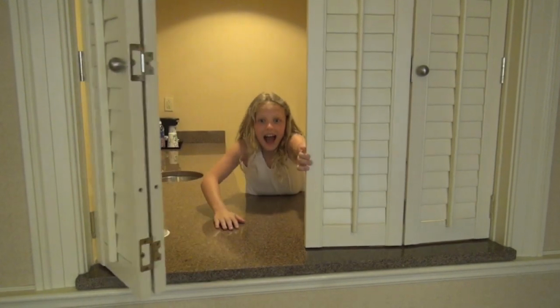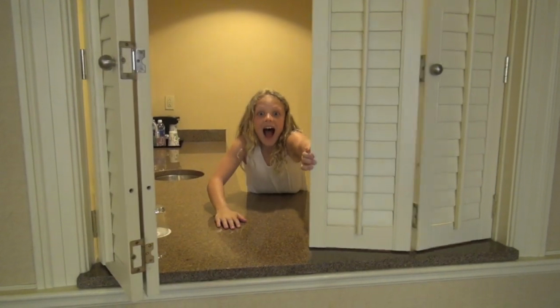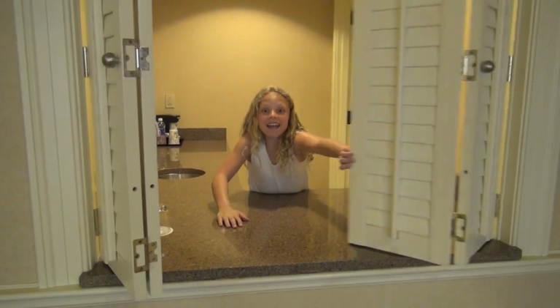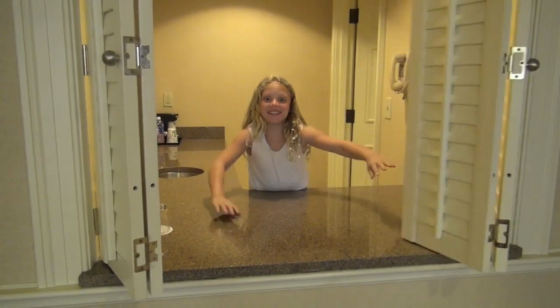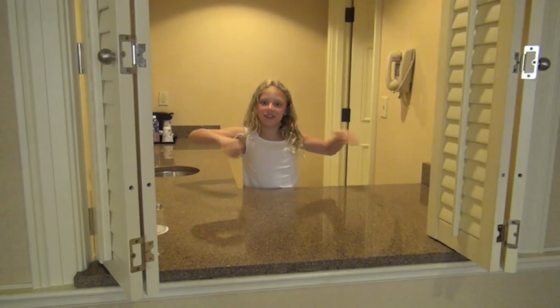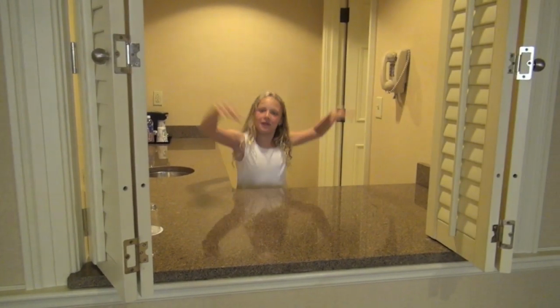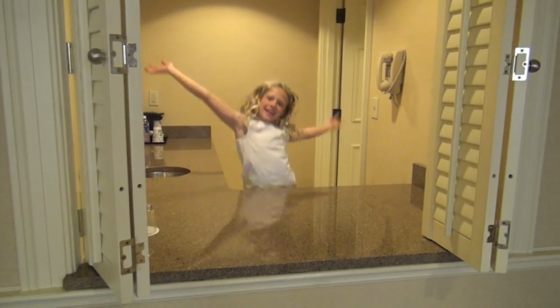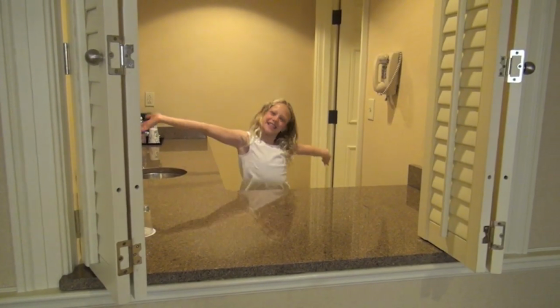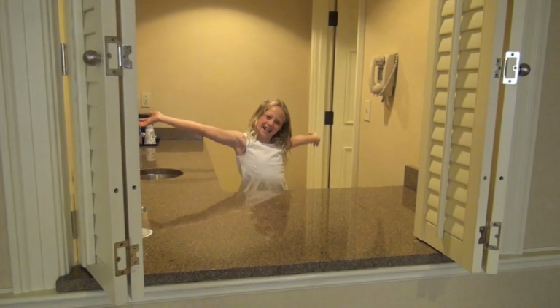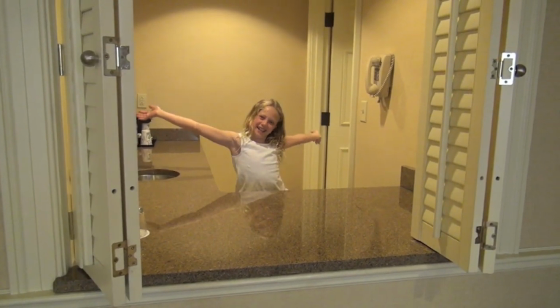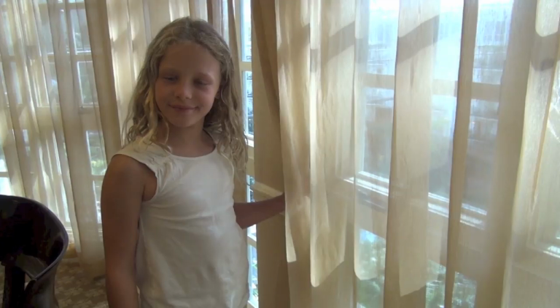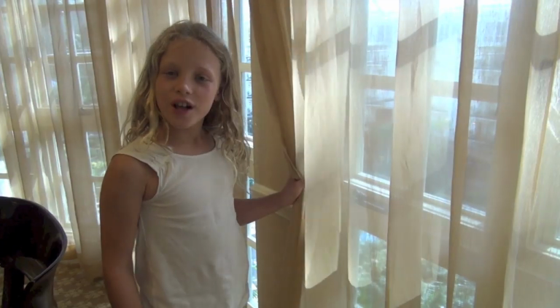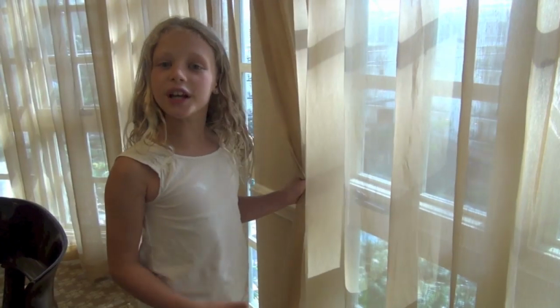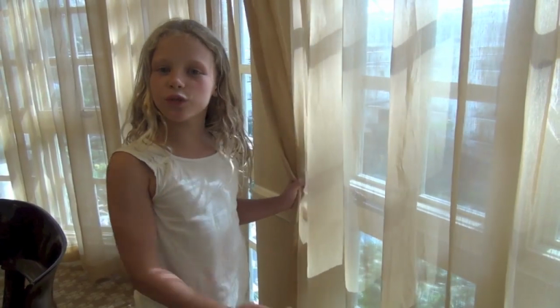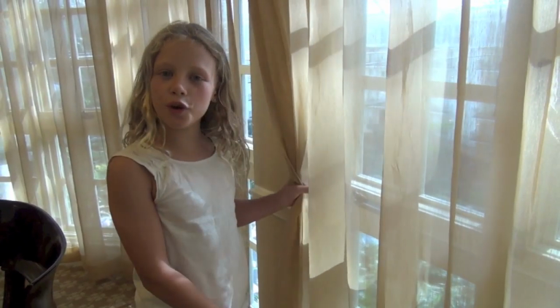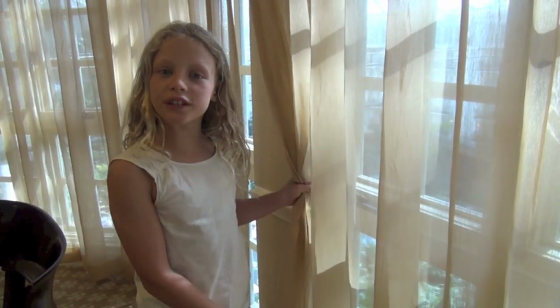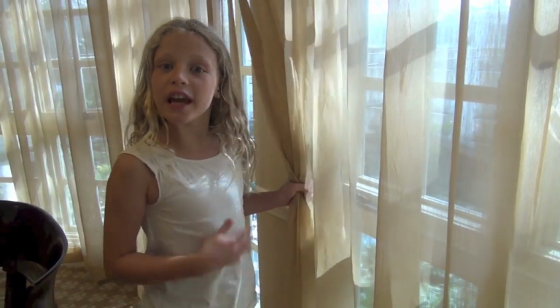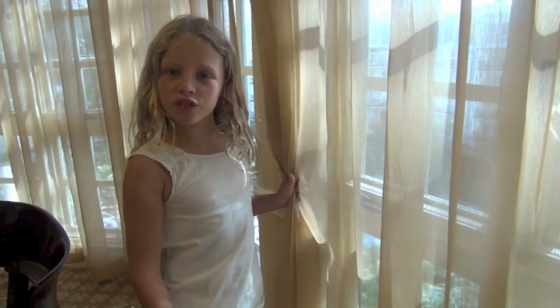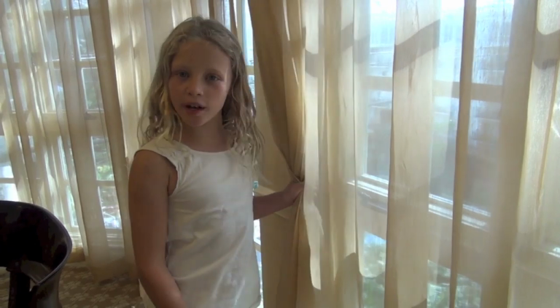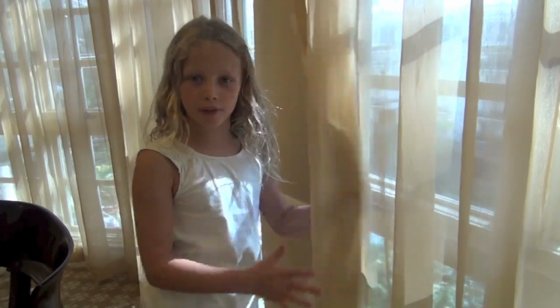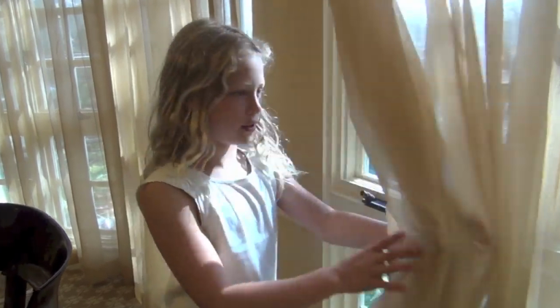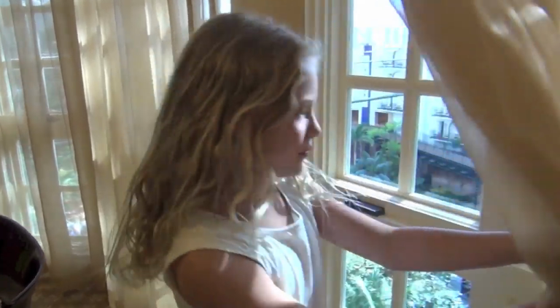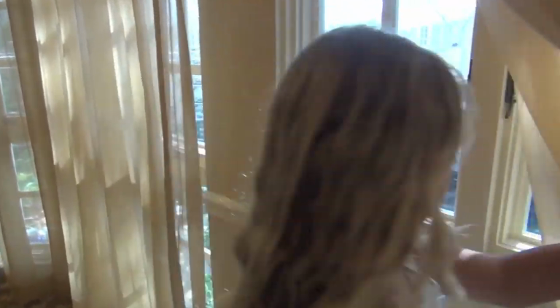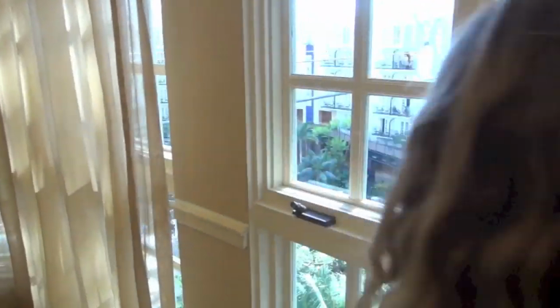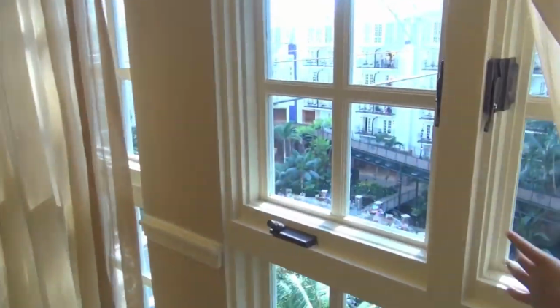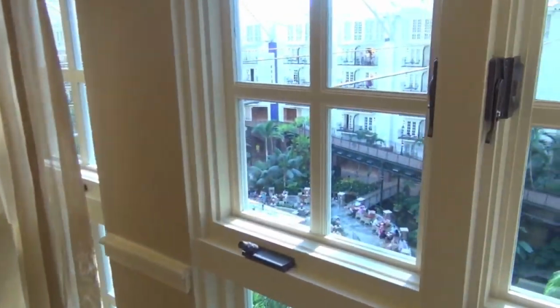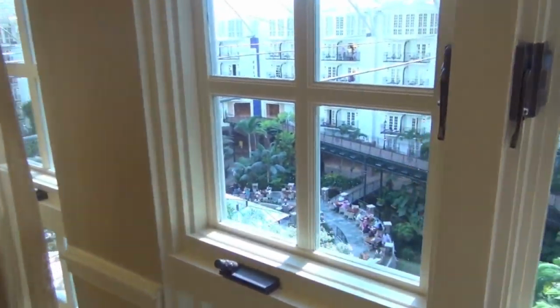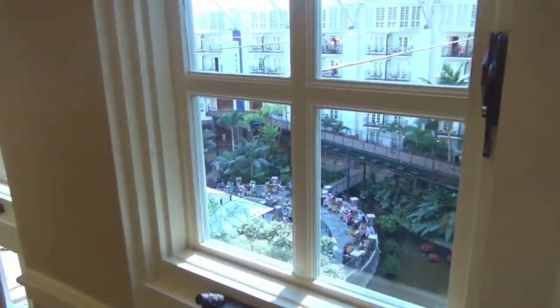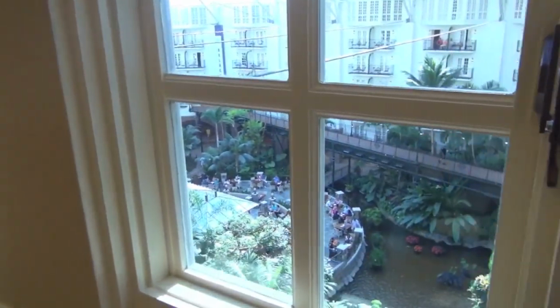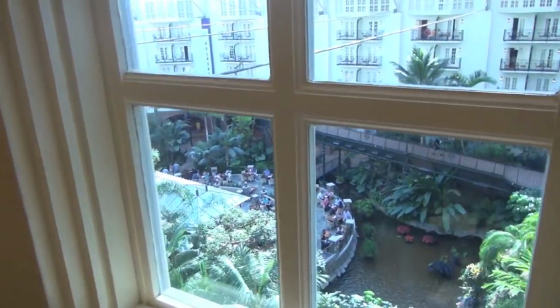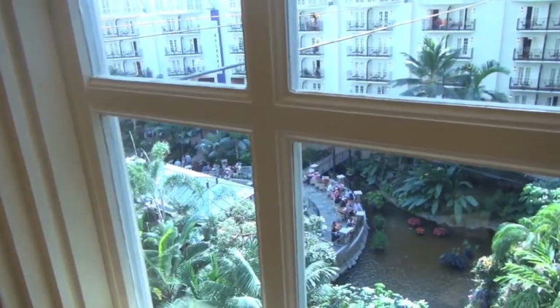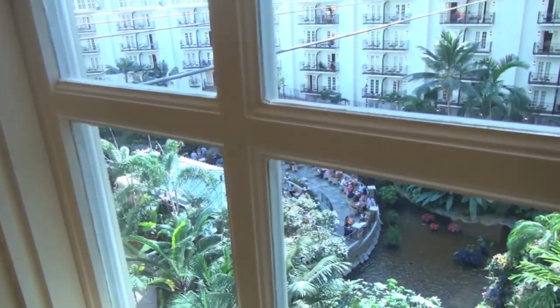I can see through from the kitchen. Look at this view — it's an atrium view. Wow.